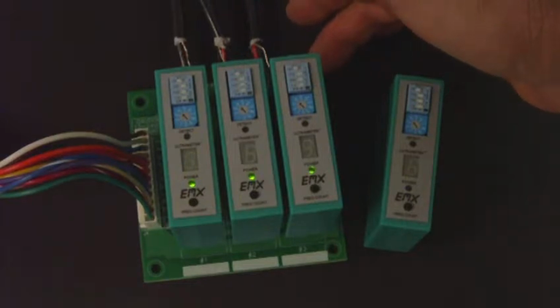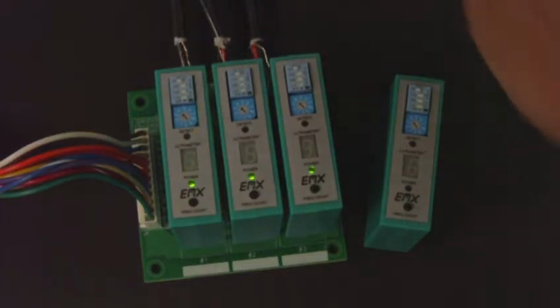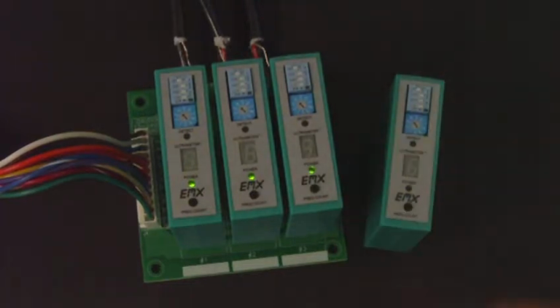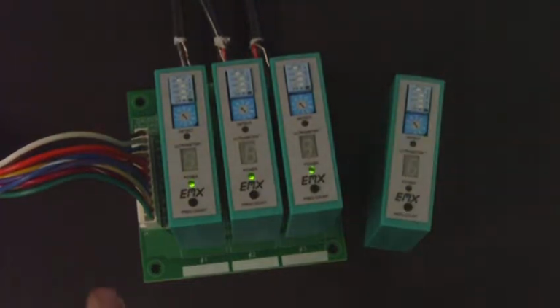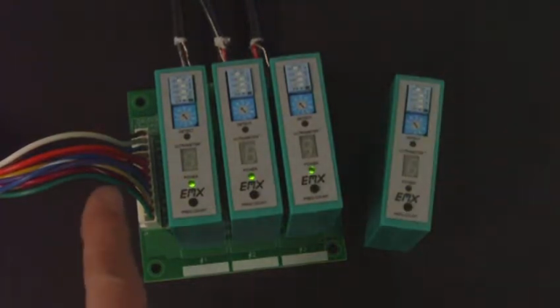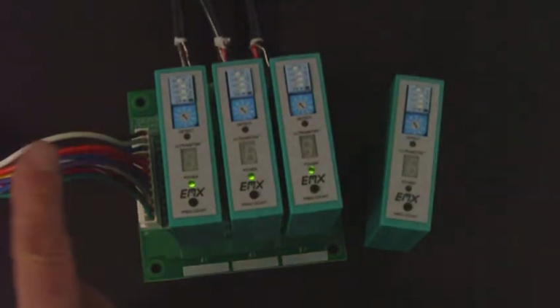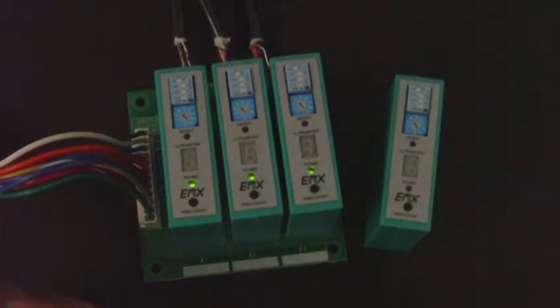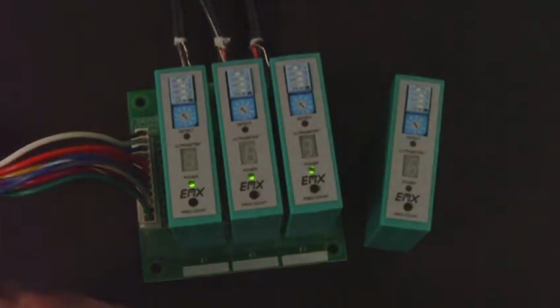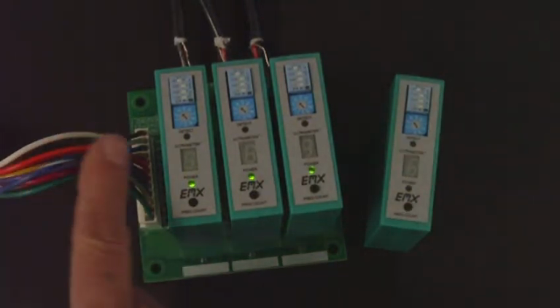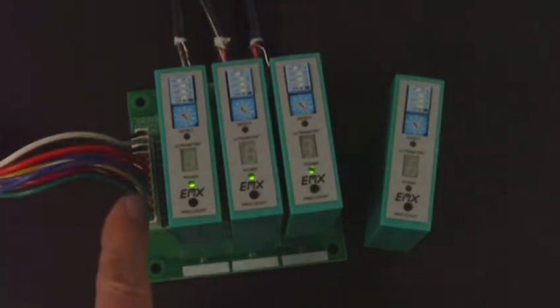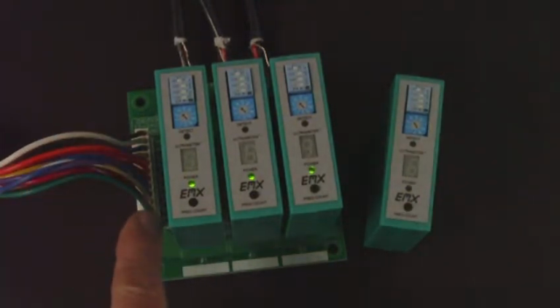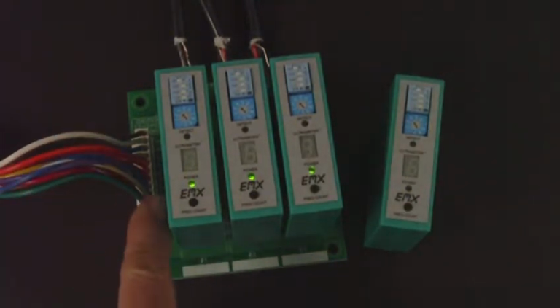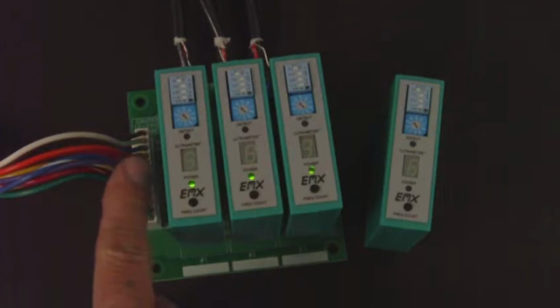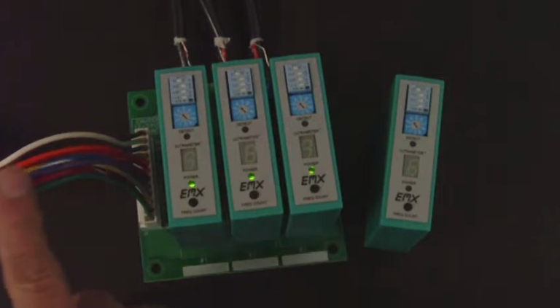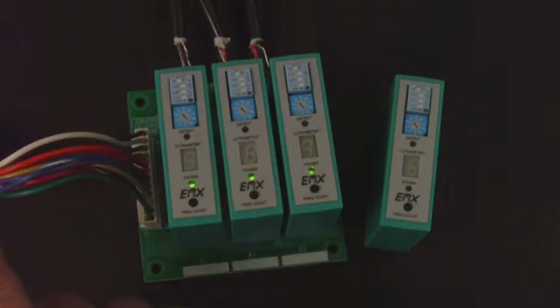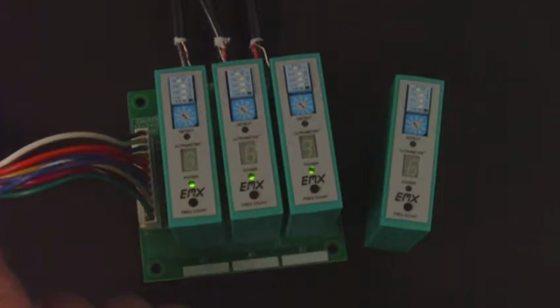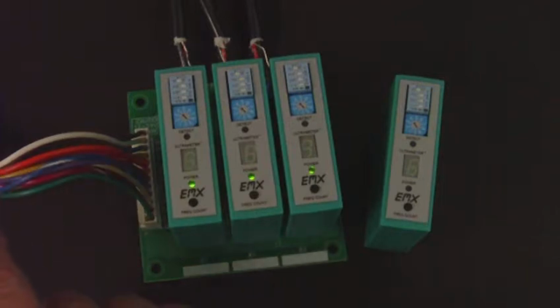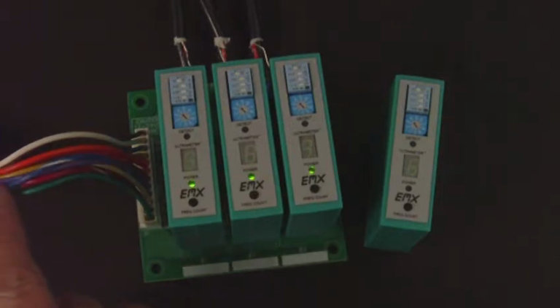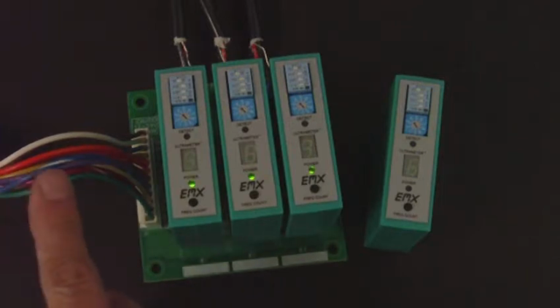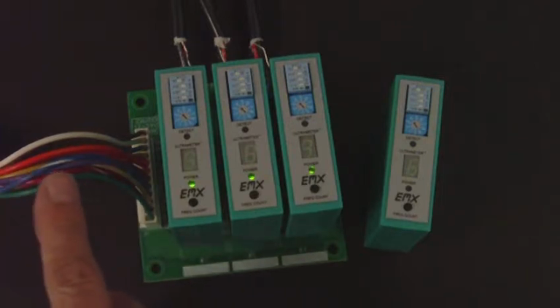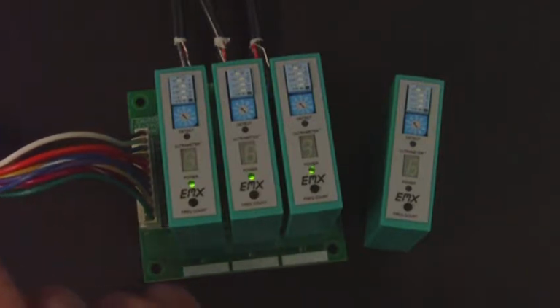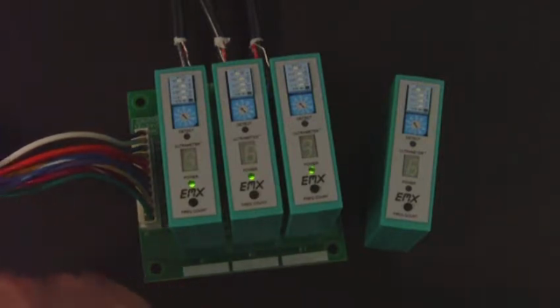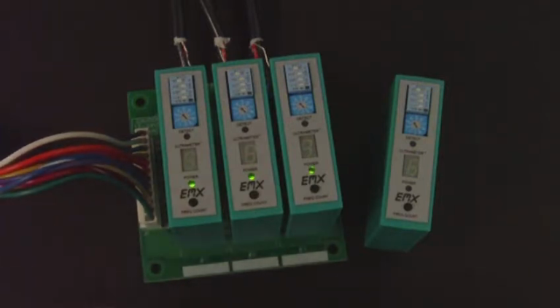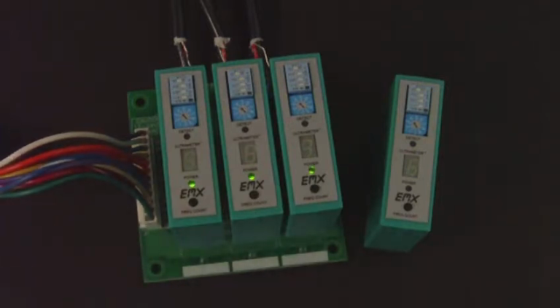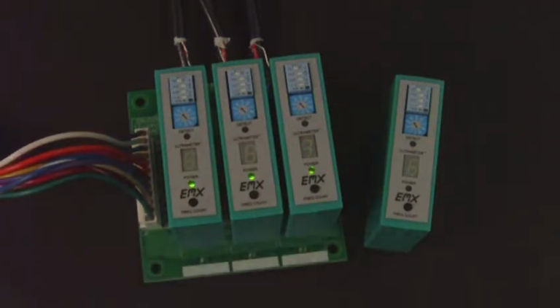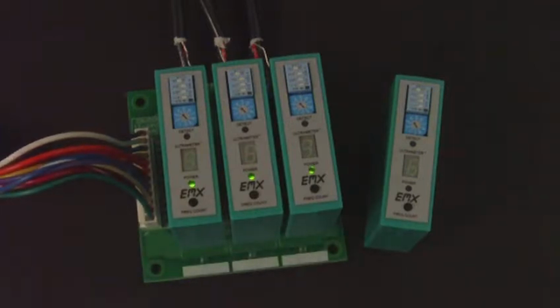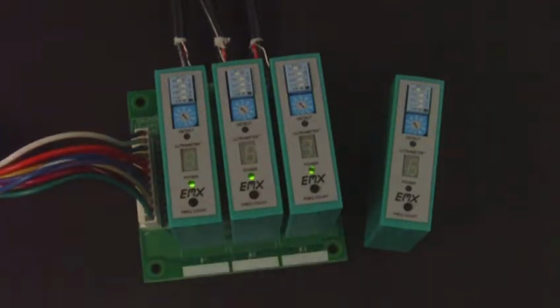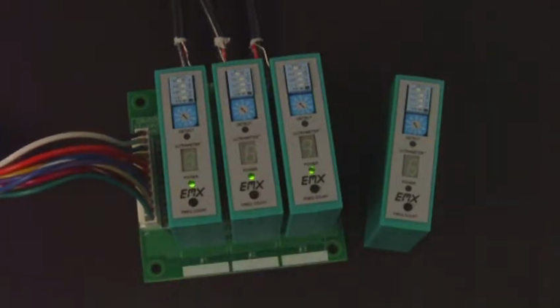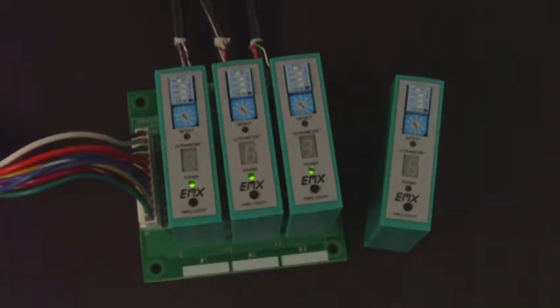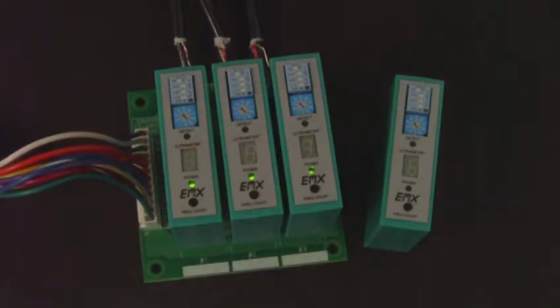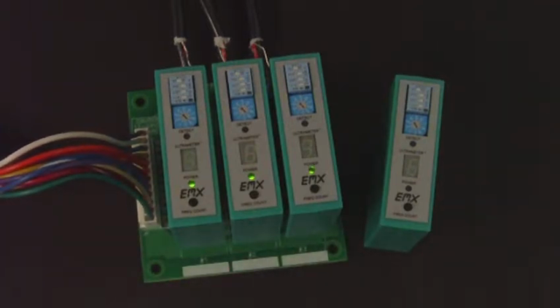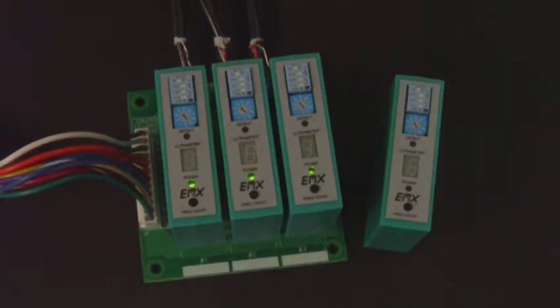The wiring harness is used to supply power and bring the external relay contacts out to the connections in the operator.